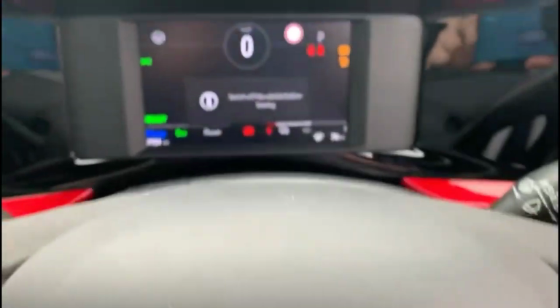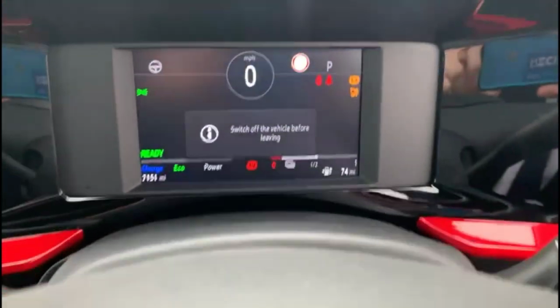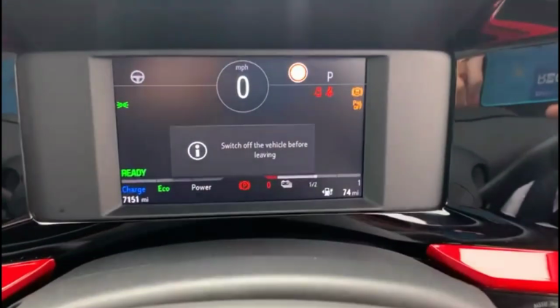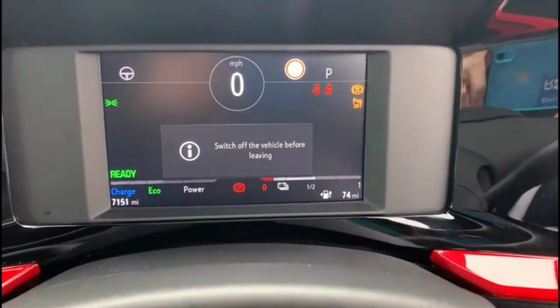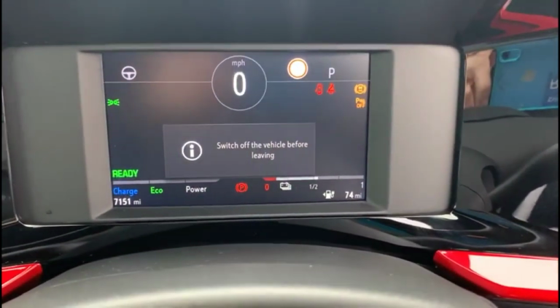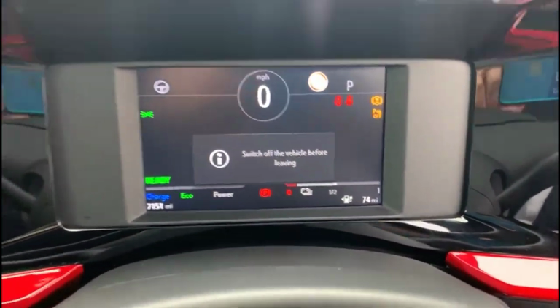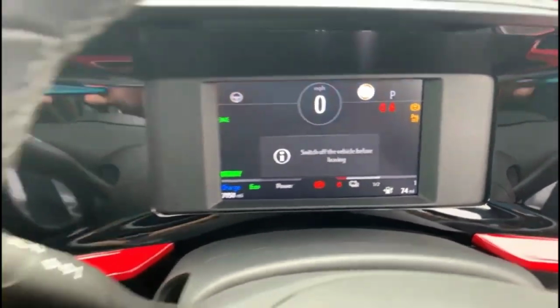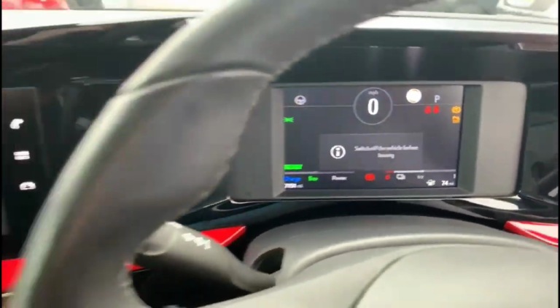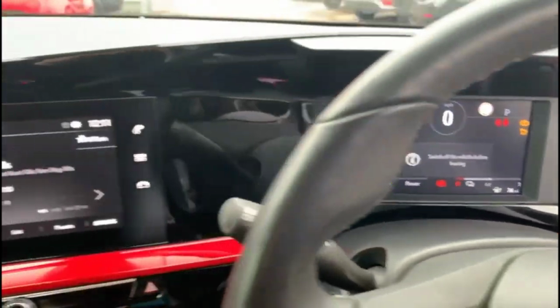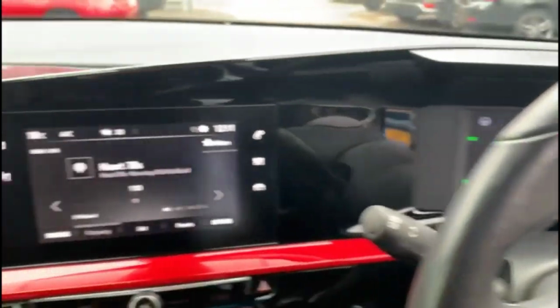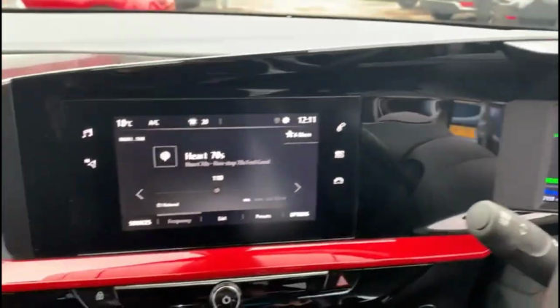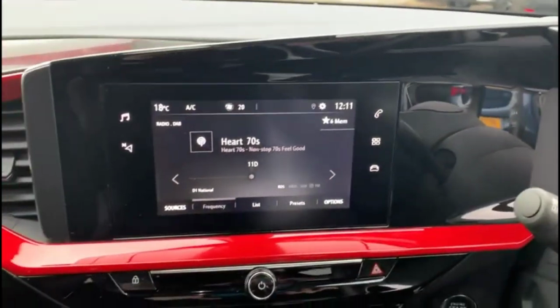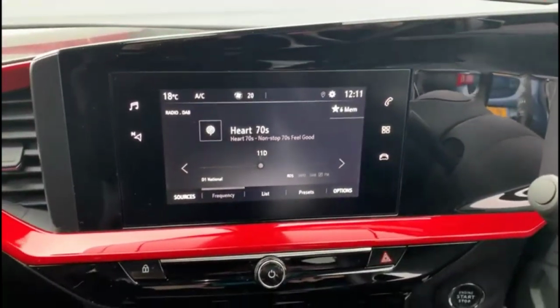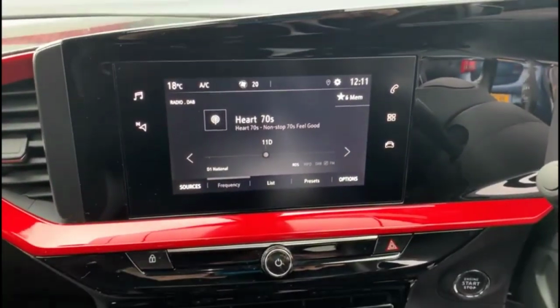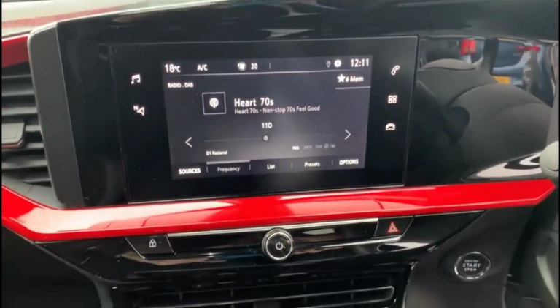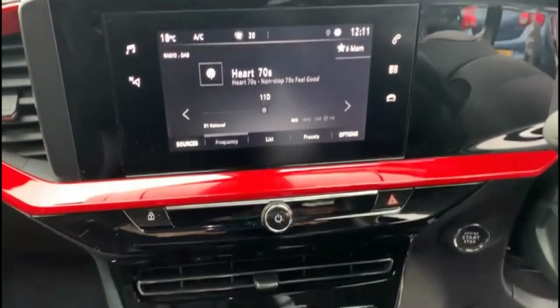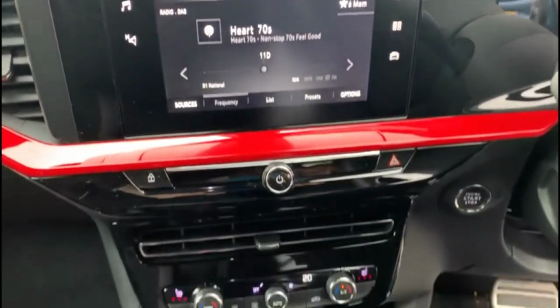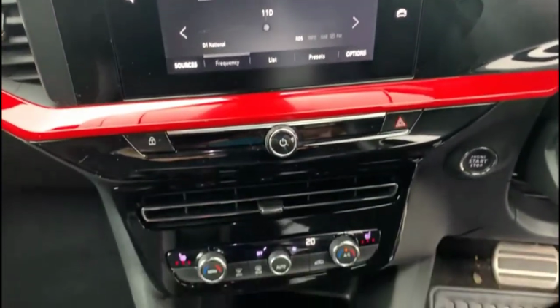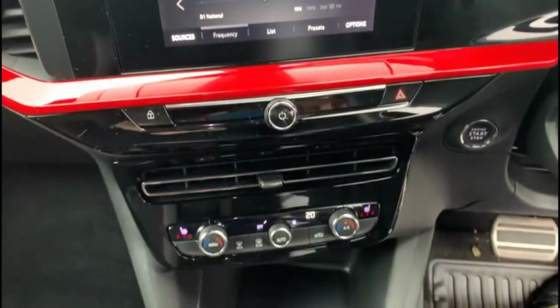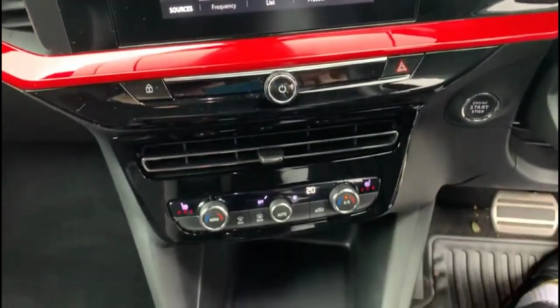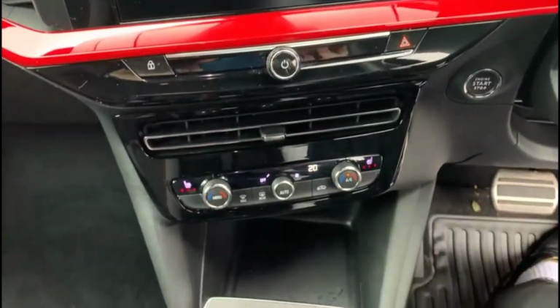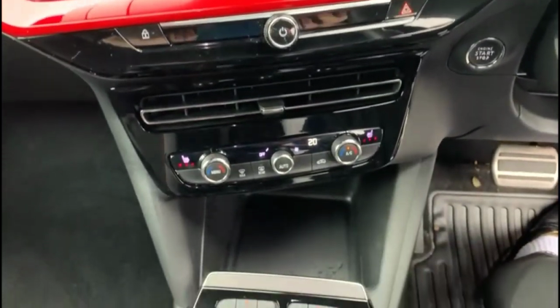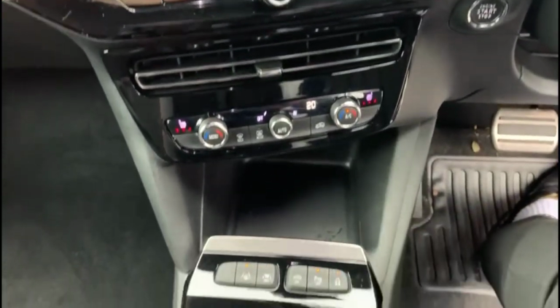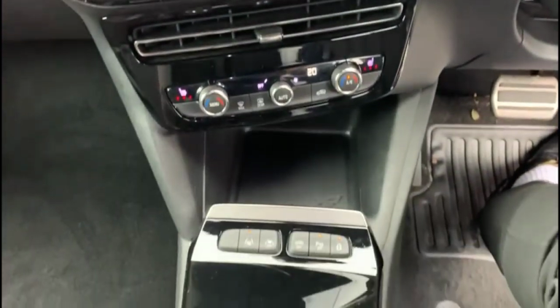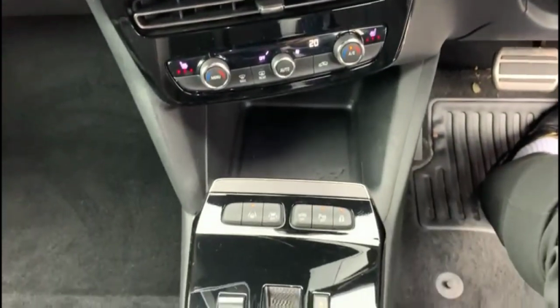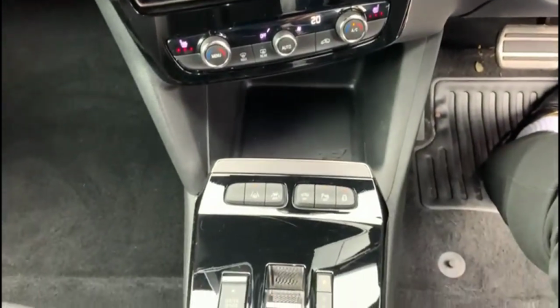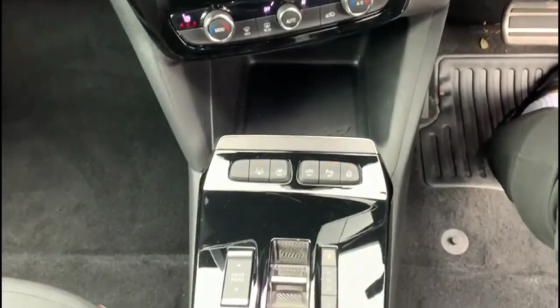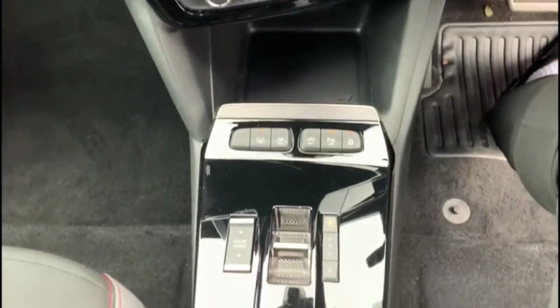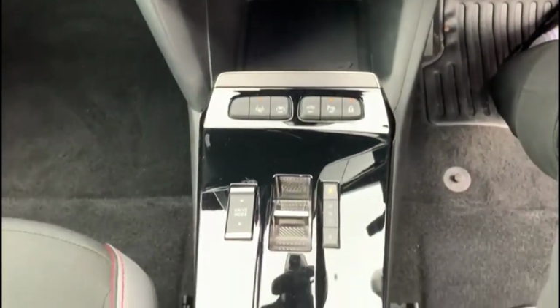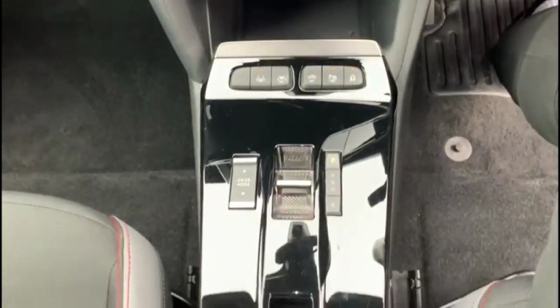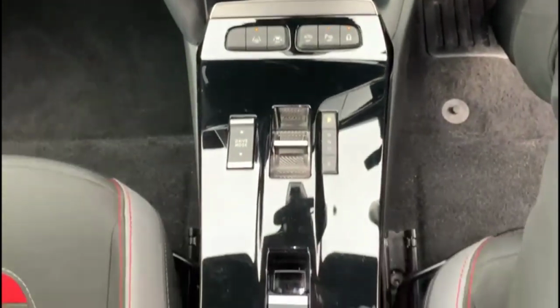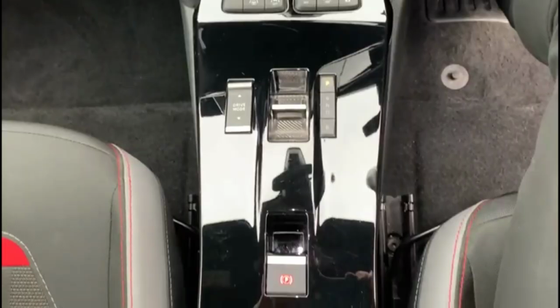There is a digital display with road sign recognition, a touchscreen with DAB radio and smartphone projection, climate control with heated seats, and an automatic gearbox.